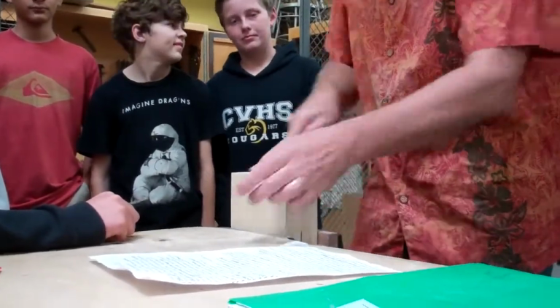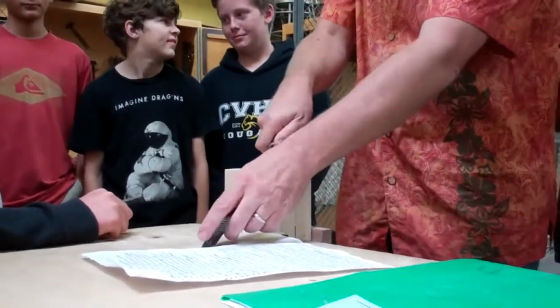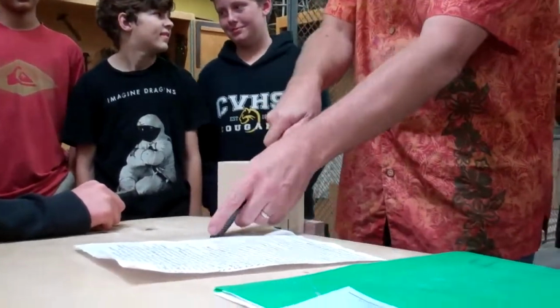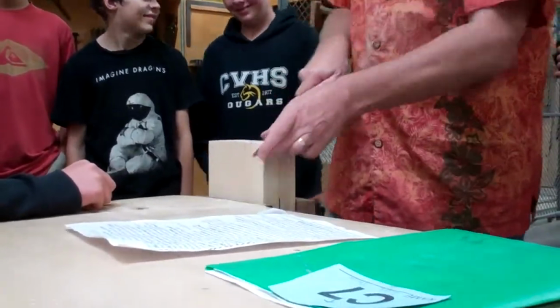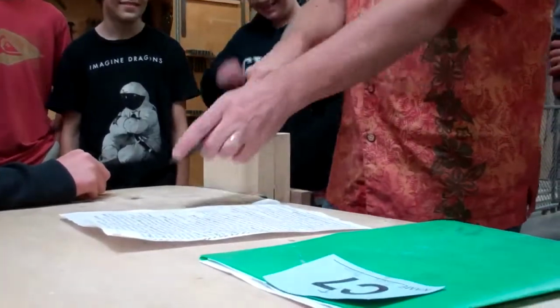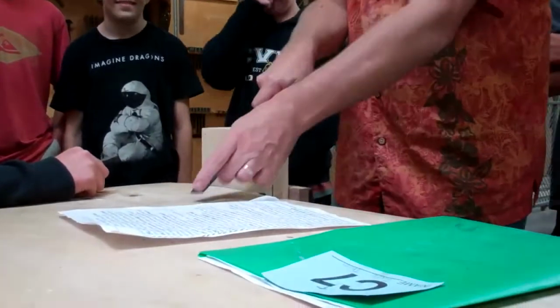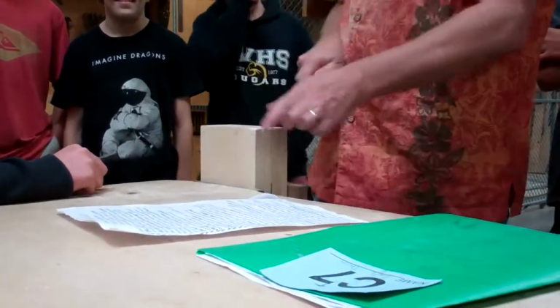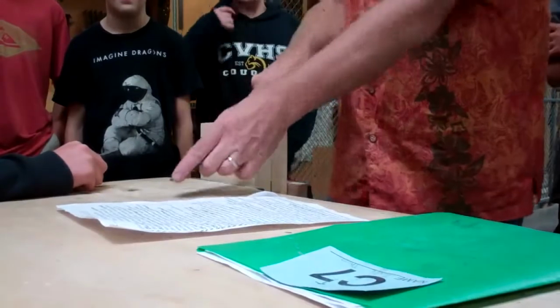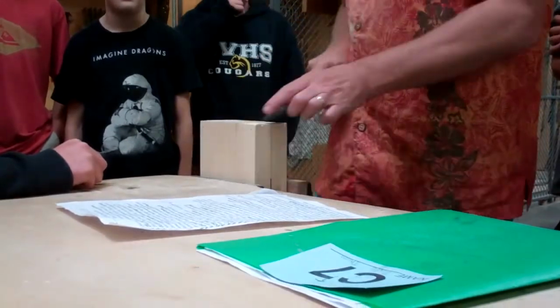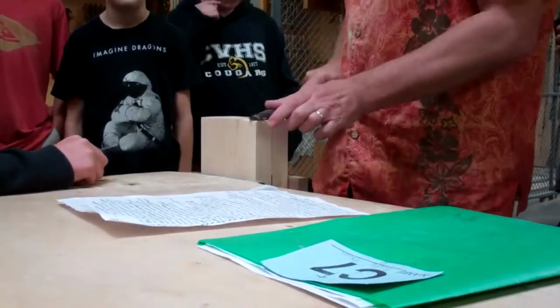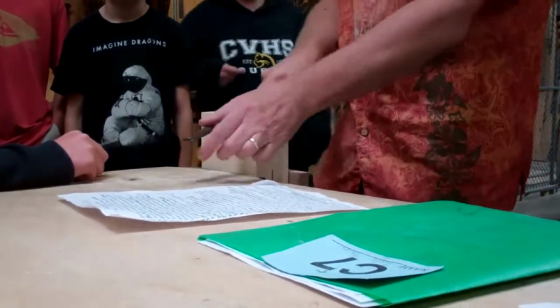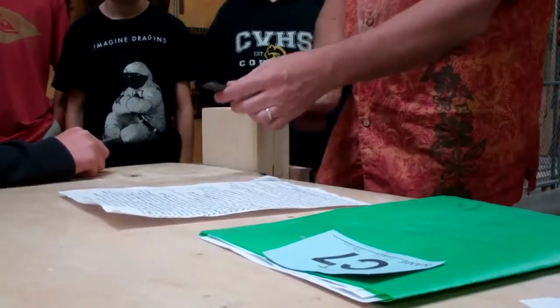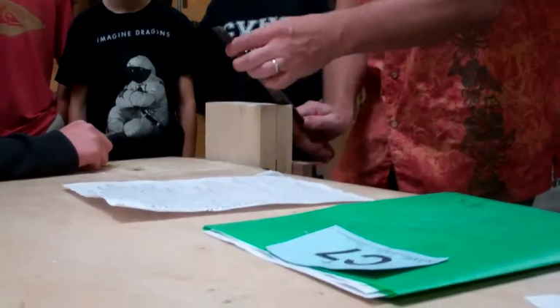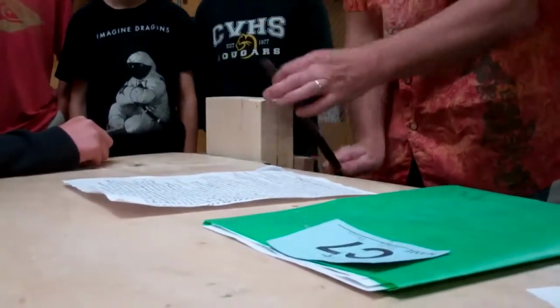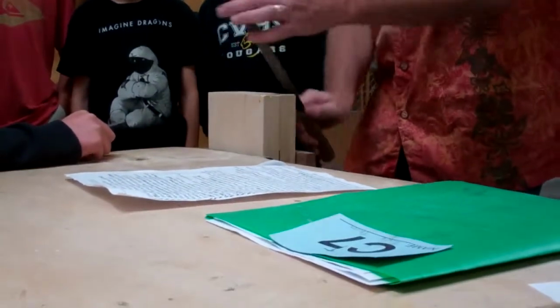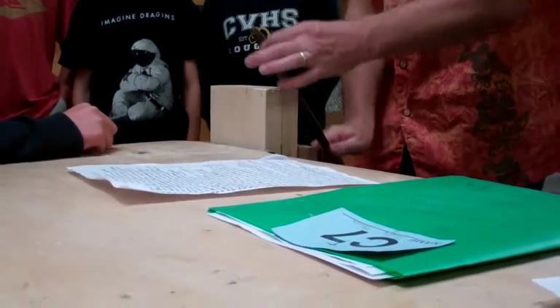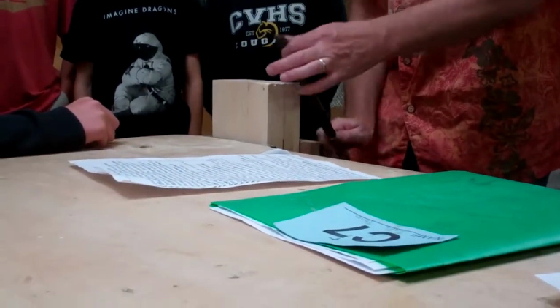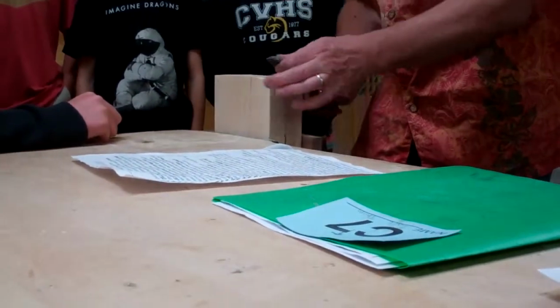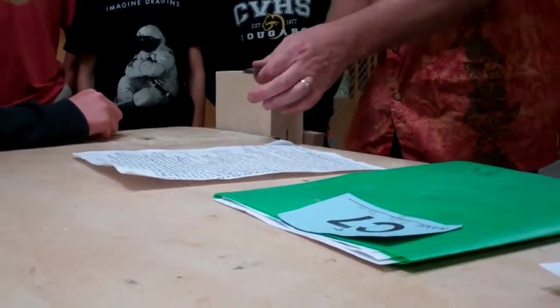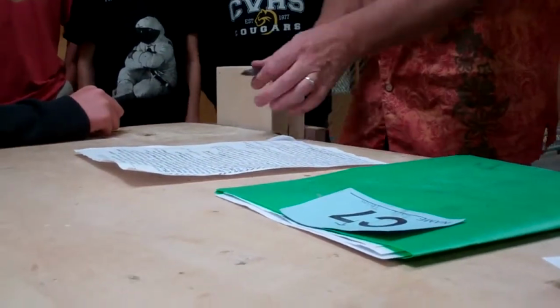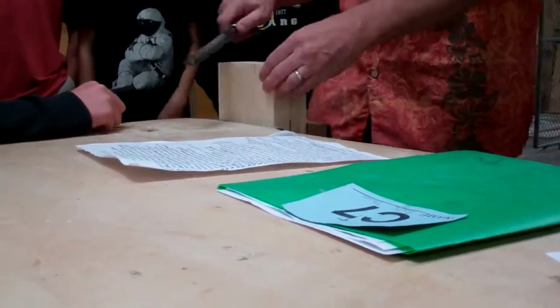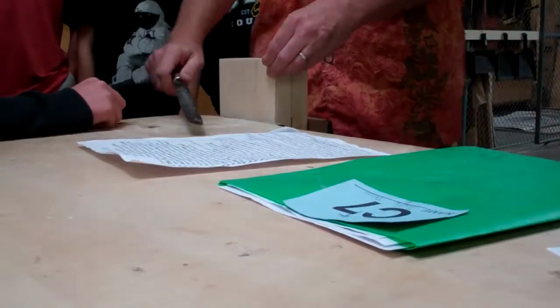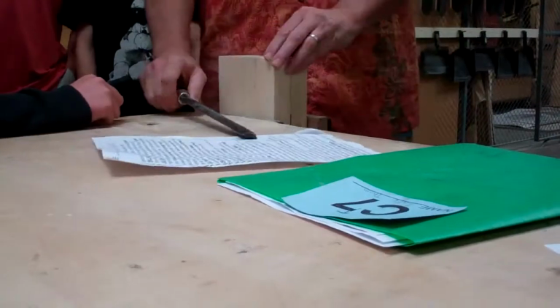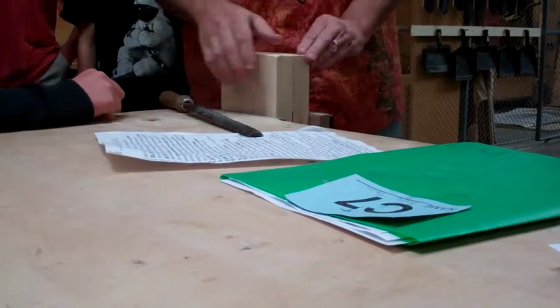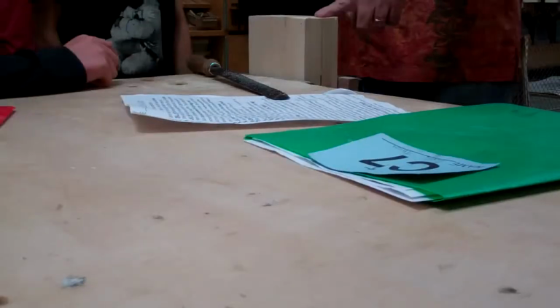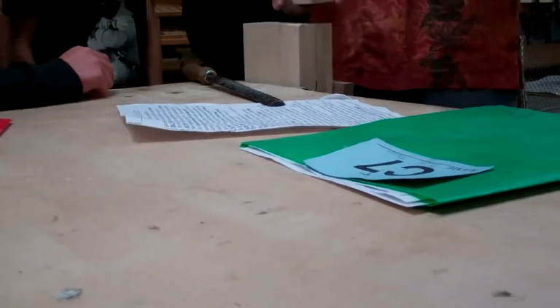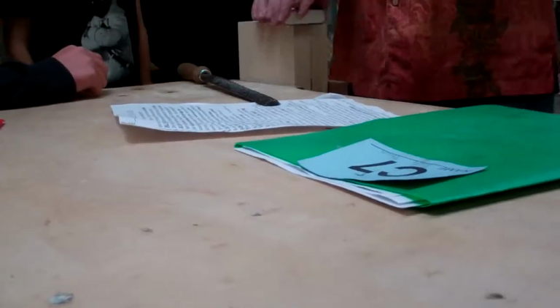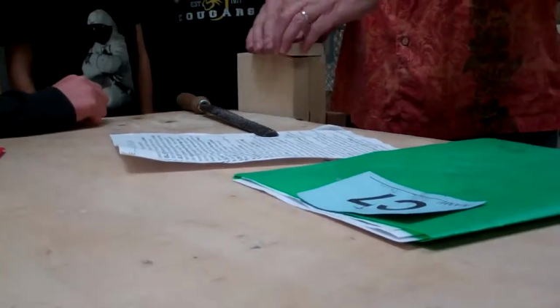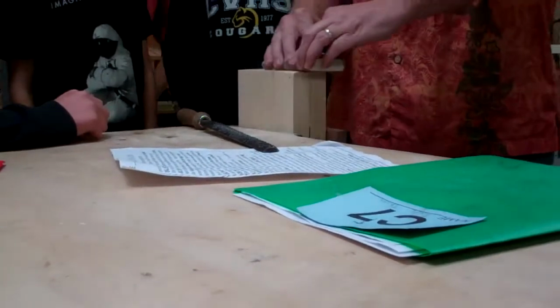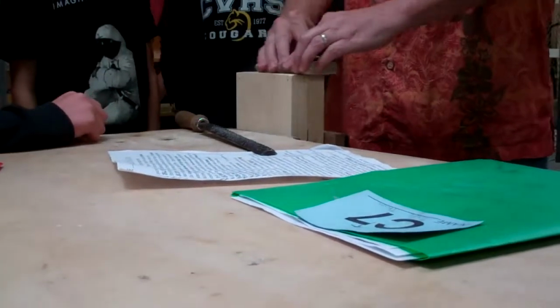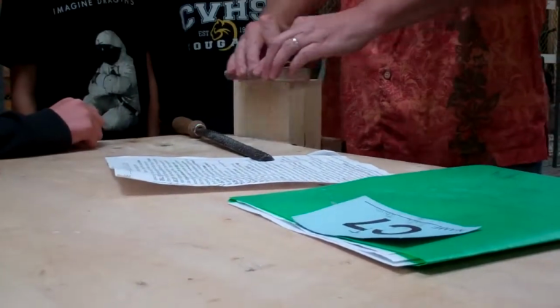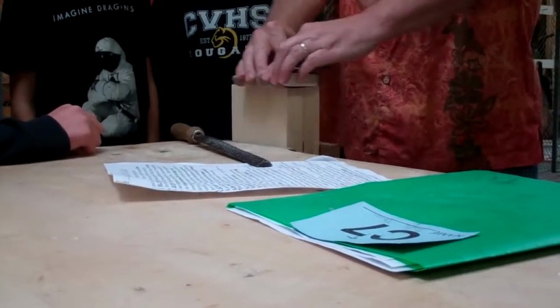Remember to file it toward you, not away from you — toward the center. Then you will sand. To get rid of the scratches, sand to get rid of the scratches.